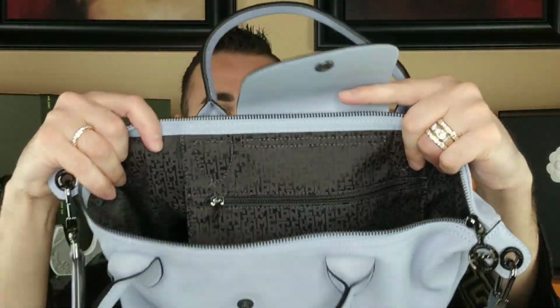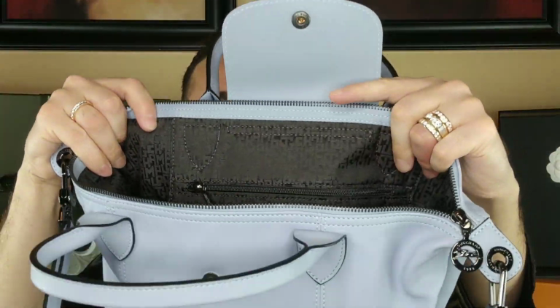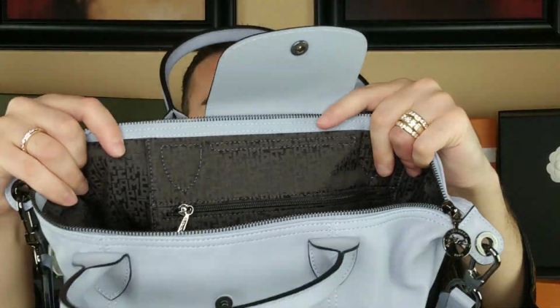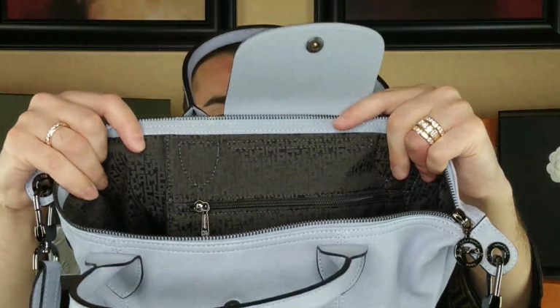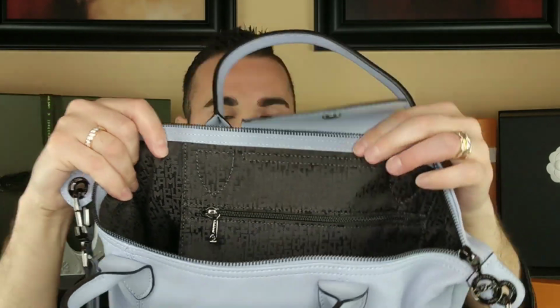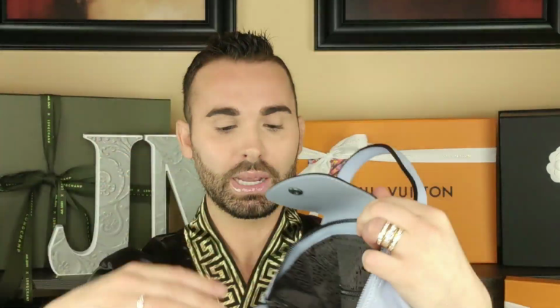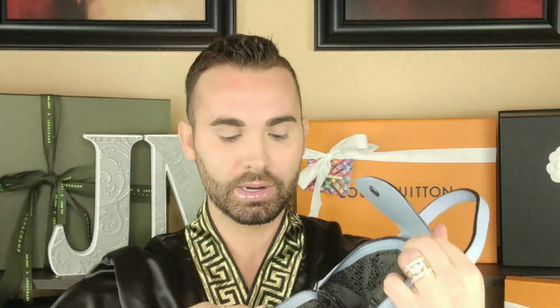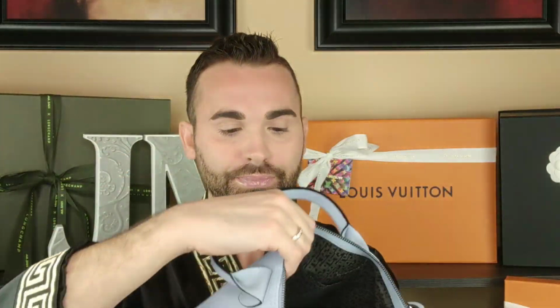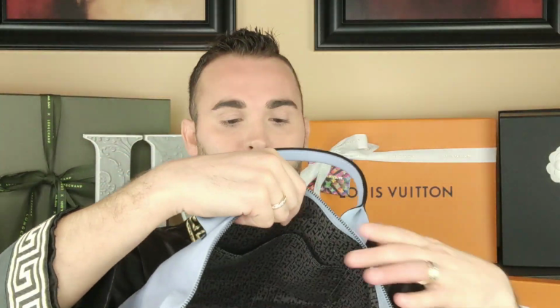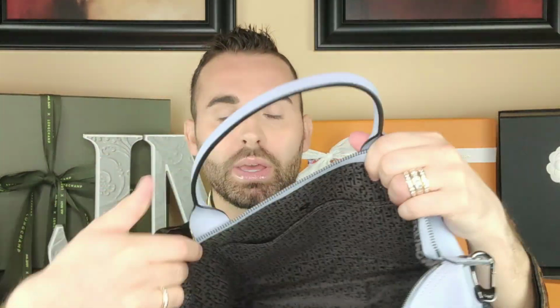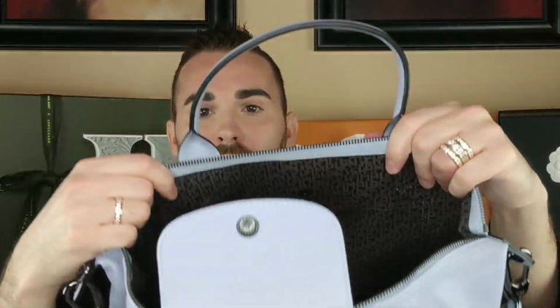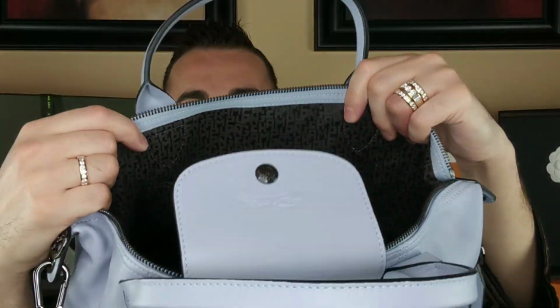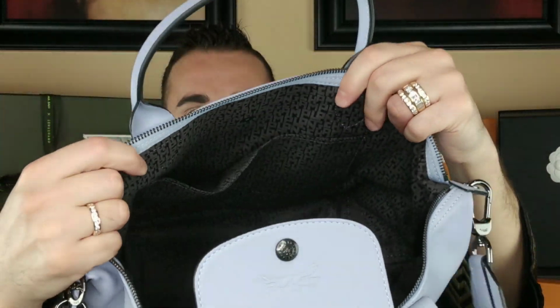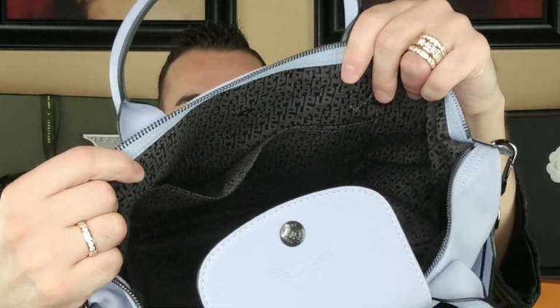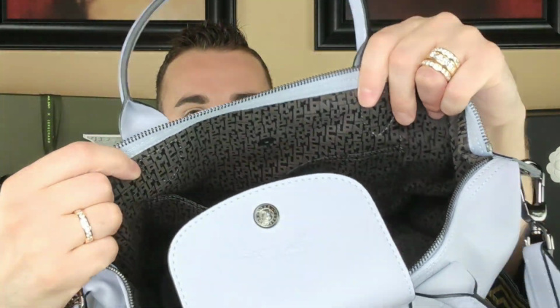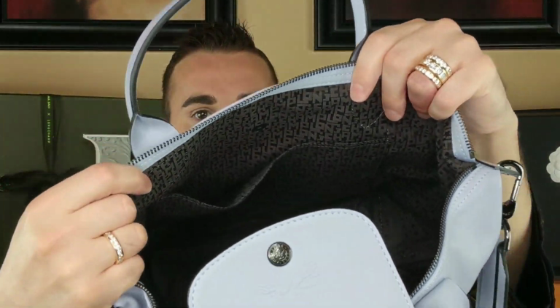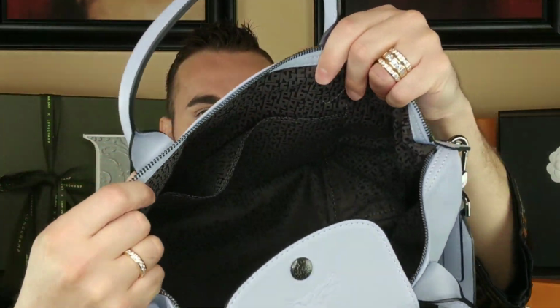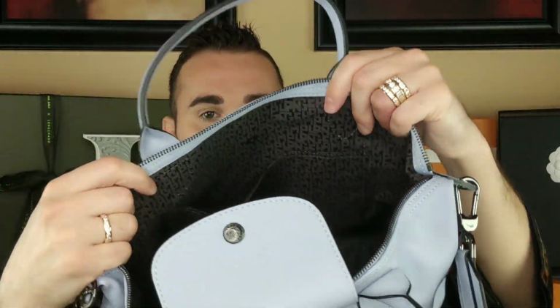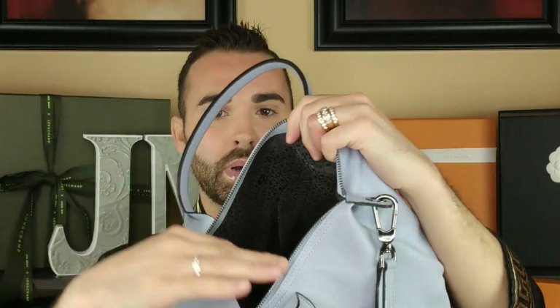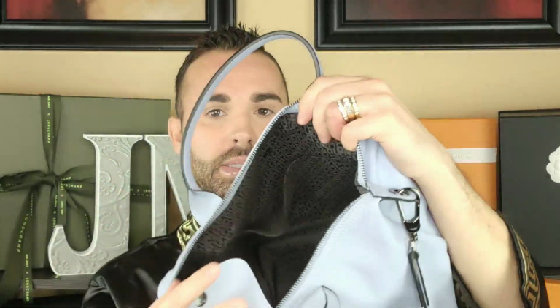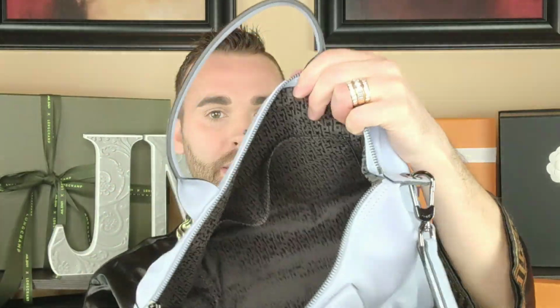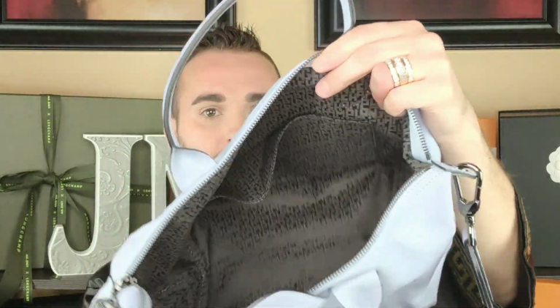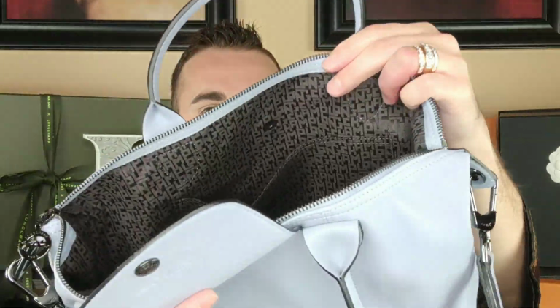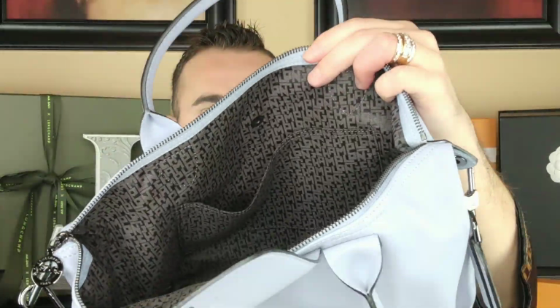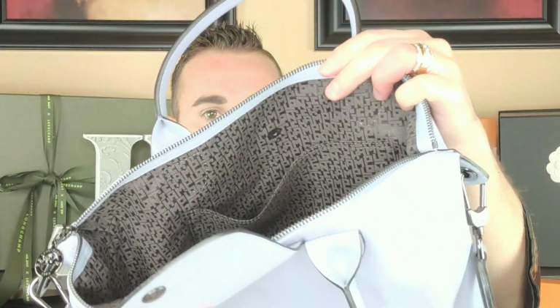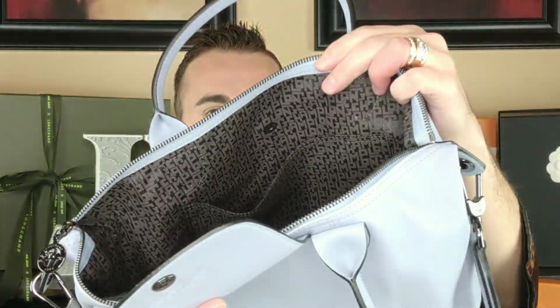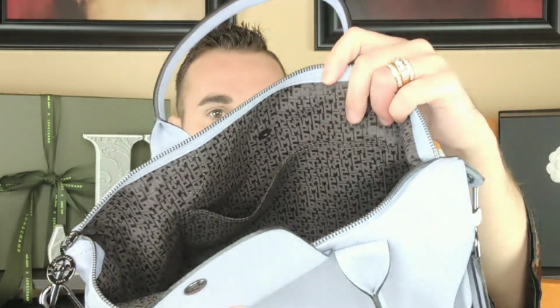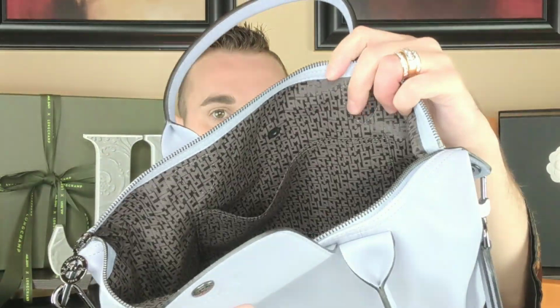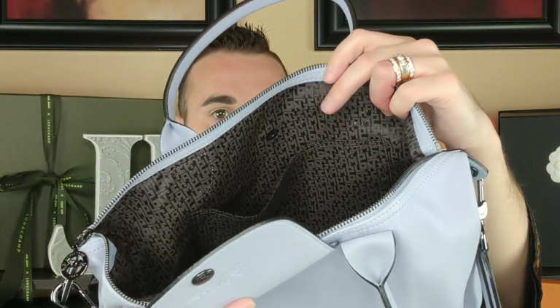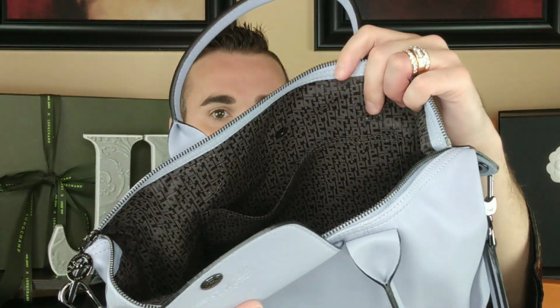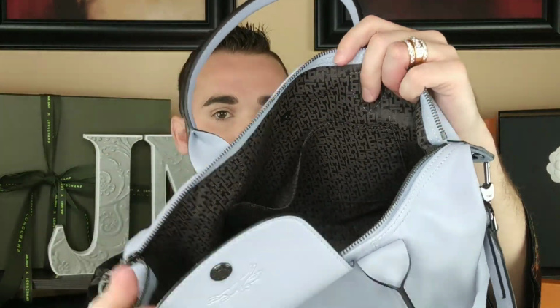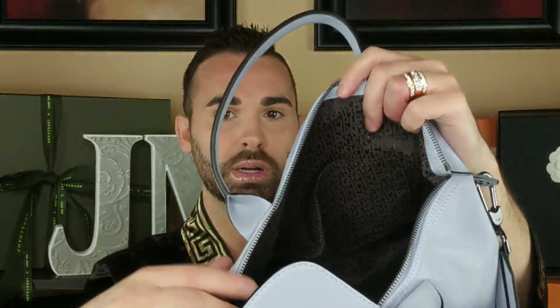Same setup on the inside — they have the main zipper pocket, and on the other side they have two slip pockets: a larger one and a smaller one.